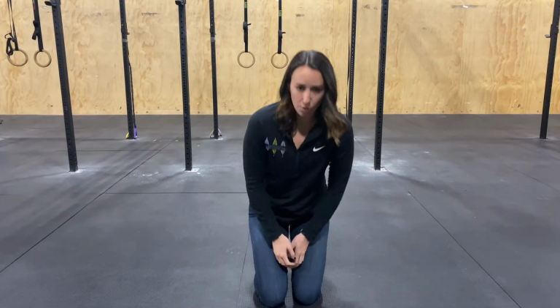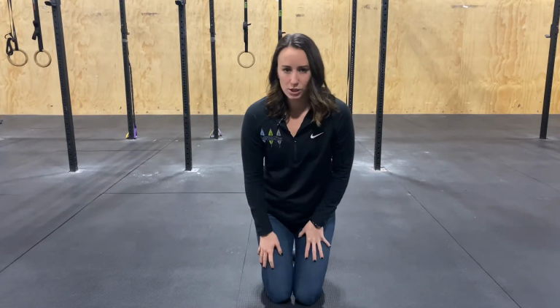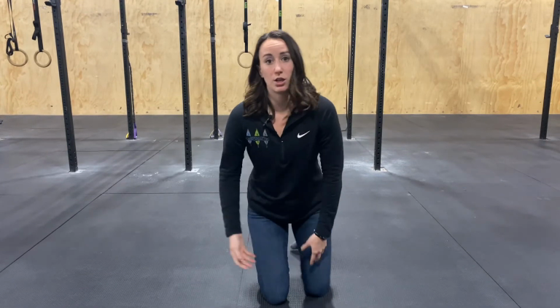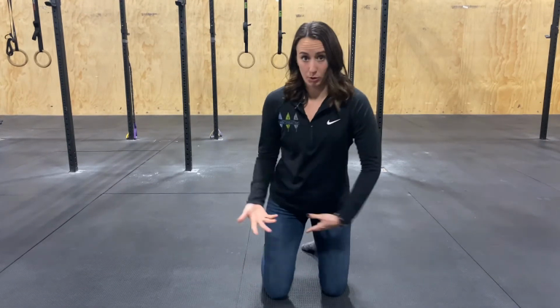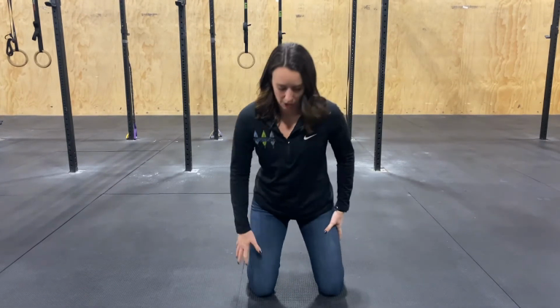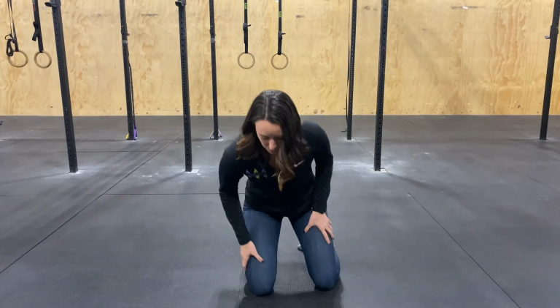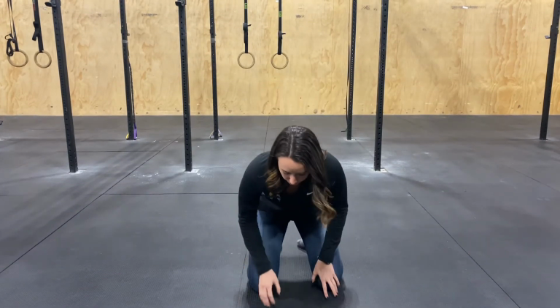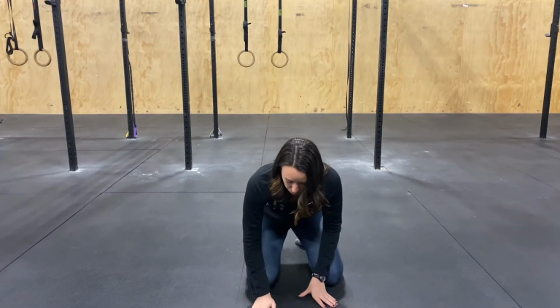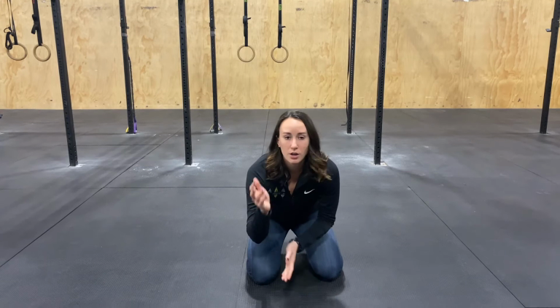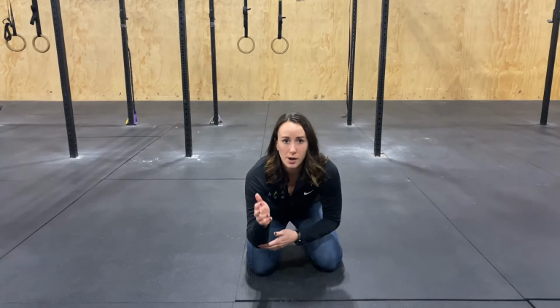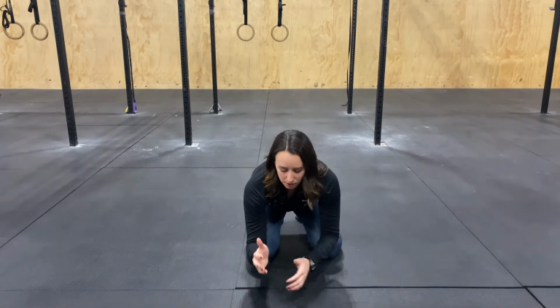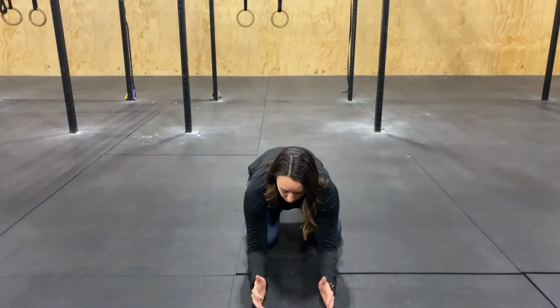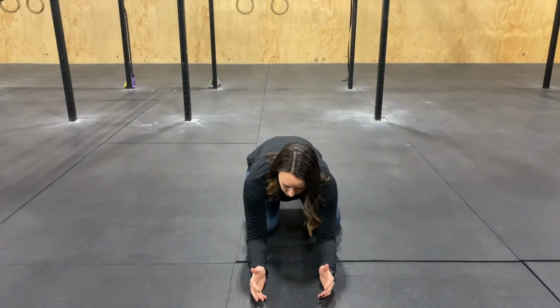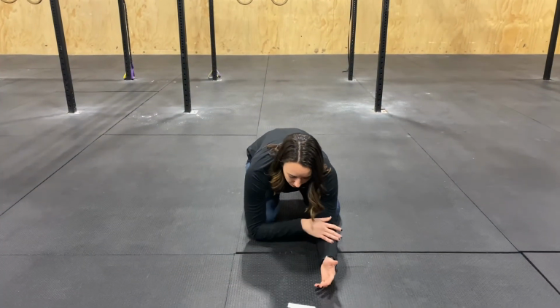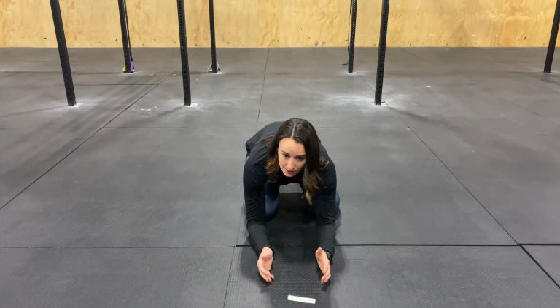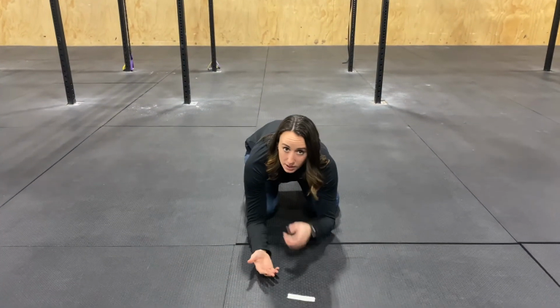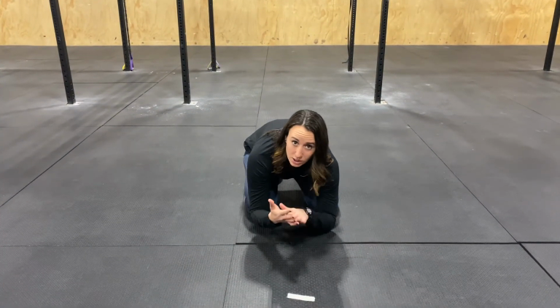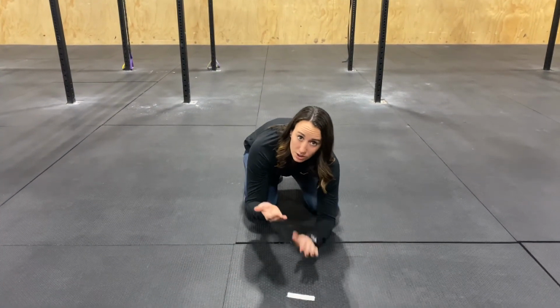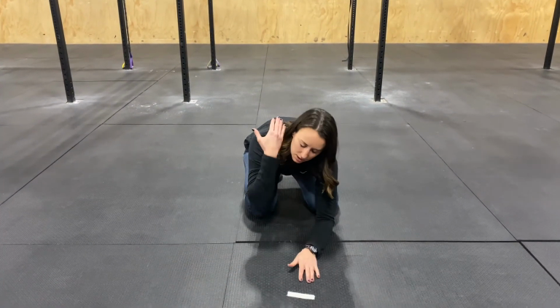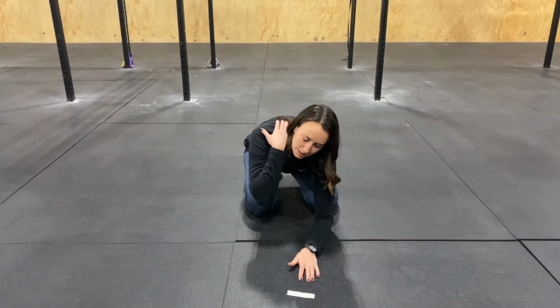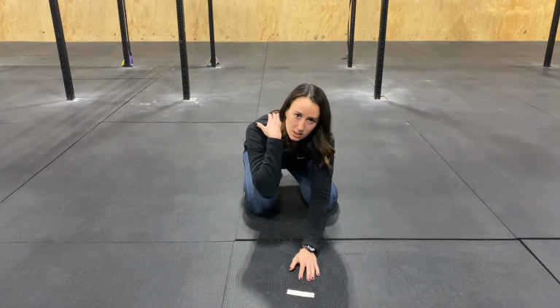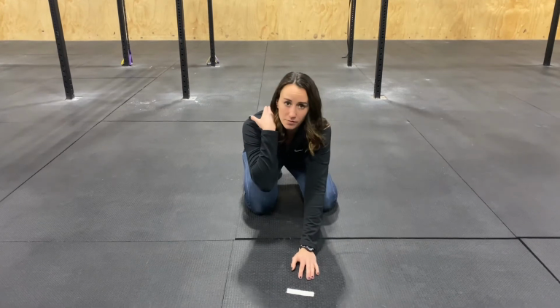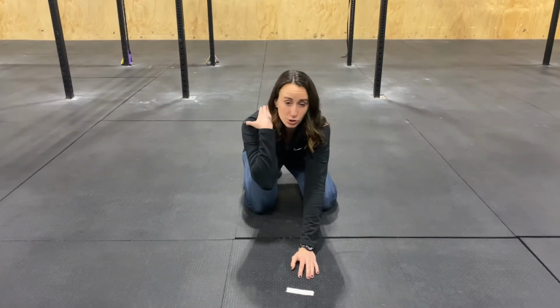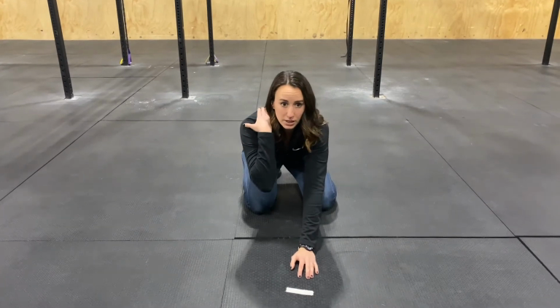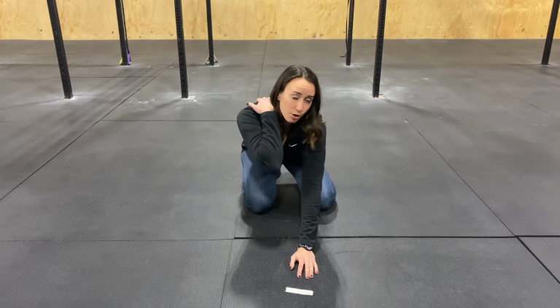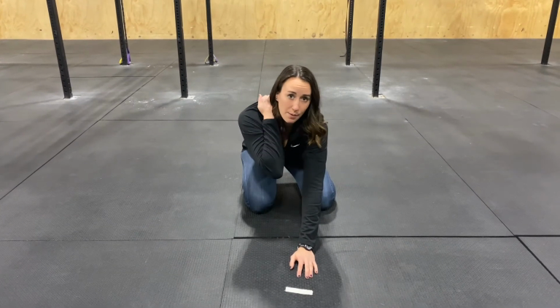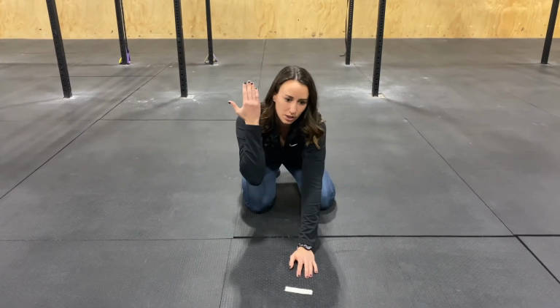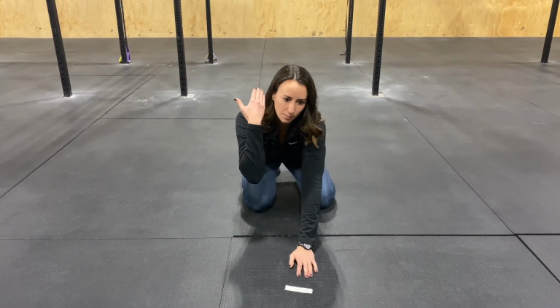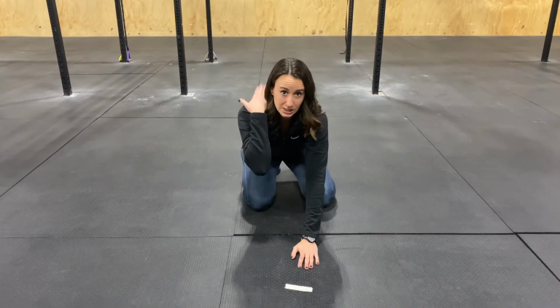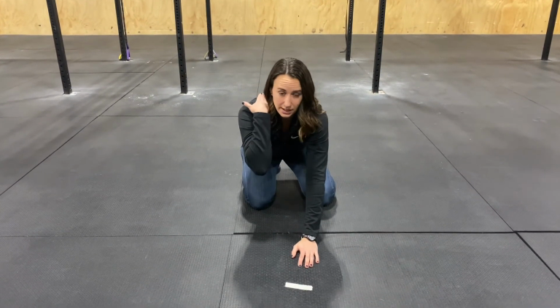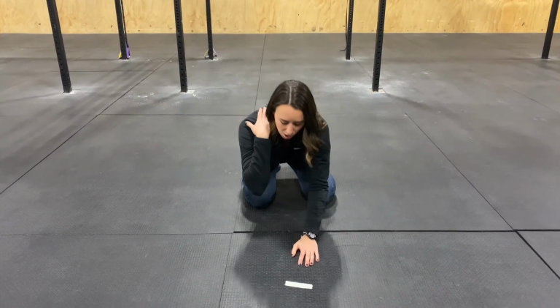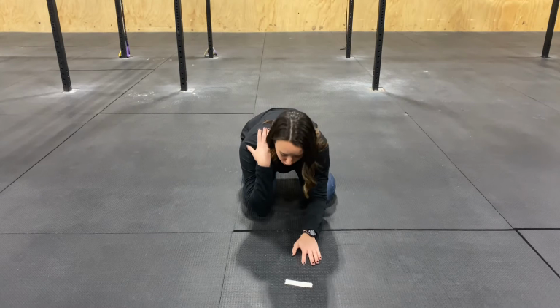What you're going to do is go into child's pose for the most part. Your elbows are going to lay on the ground nice and light. You're going to take your hand and rest it at the top of your shoulder blade — you don't want to grab it lightly on your shoulder.